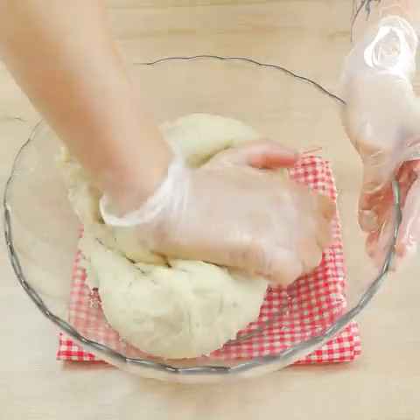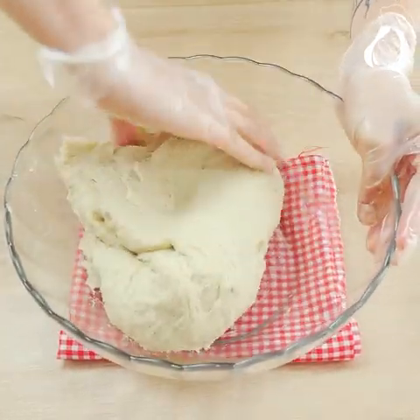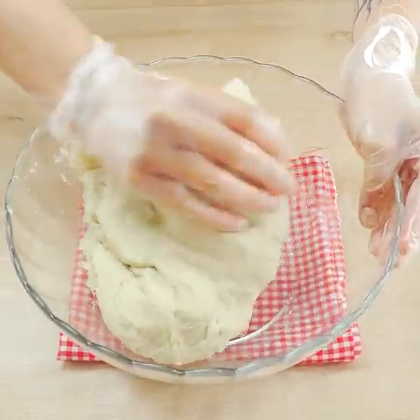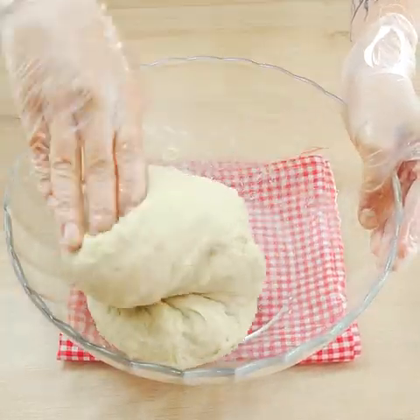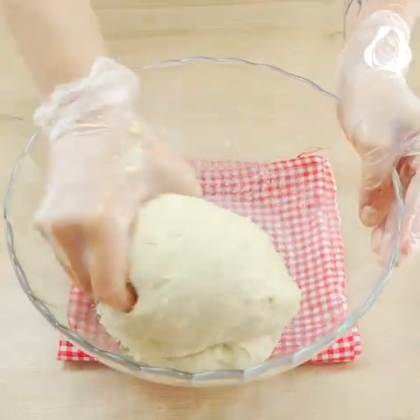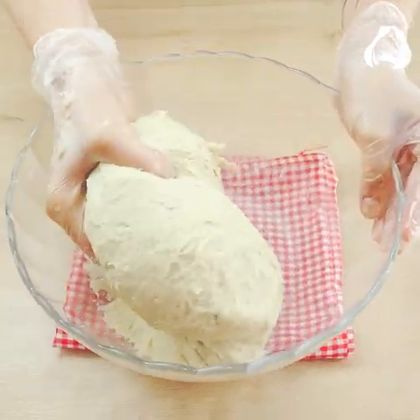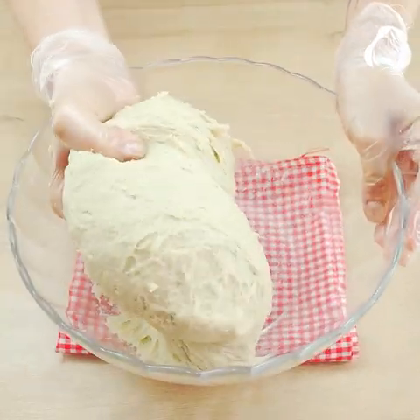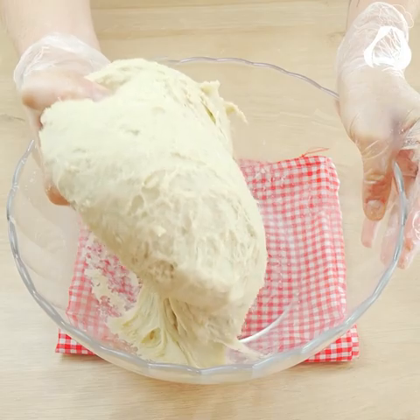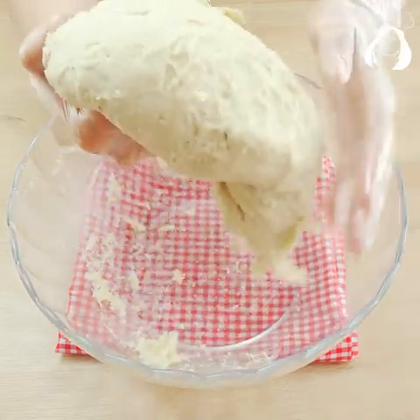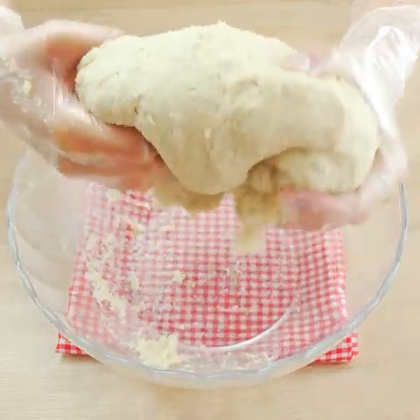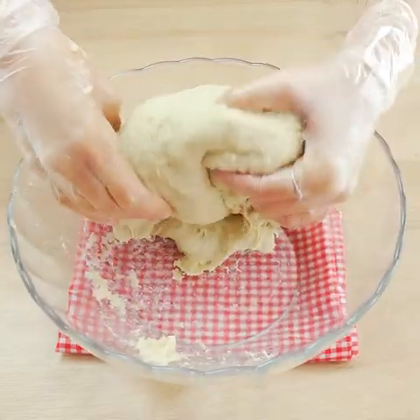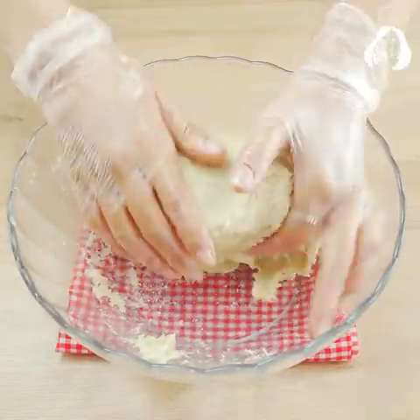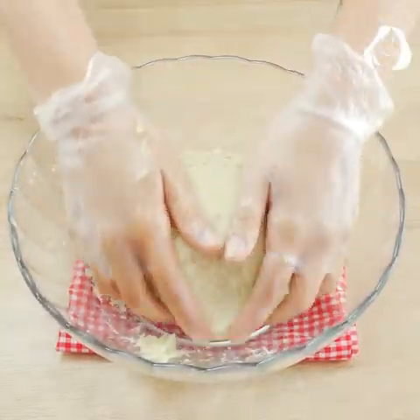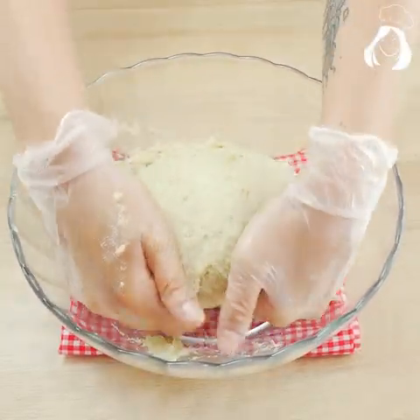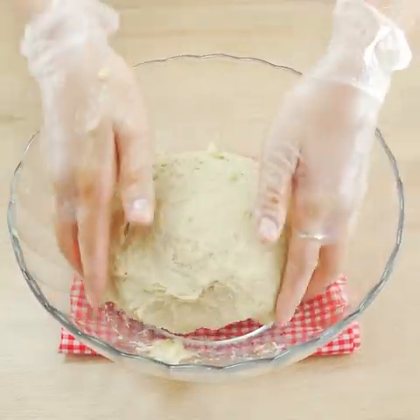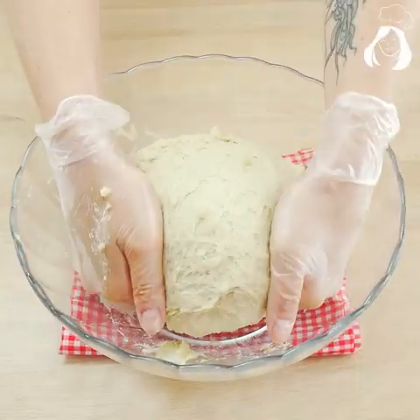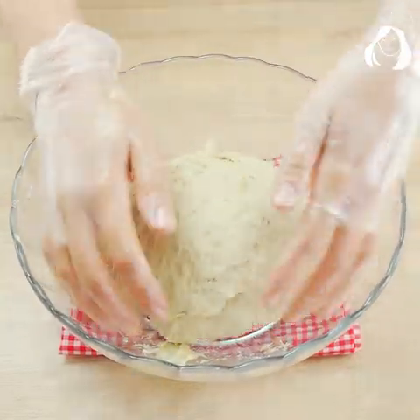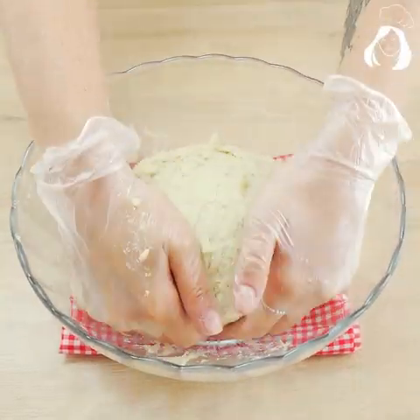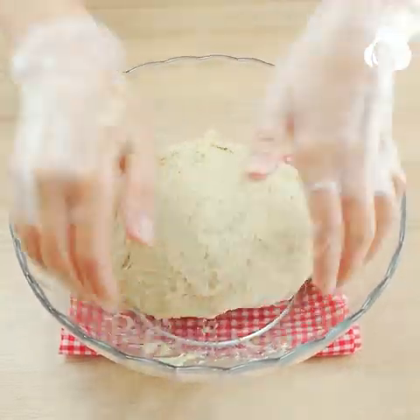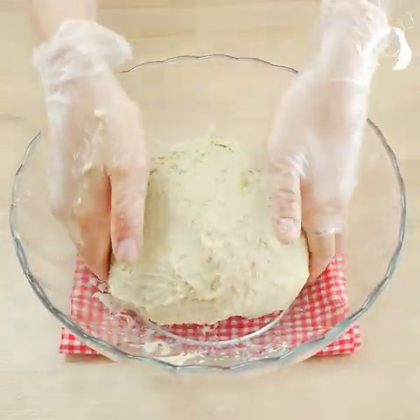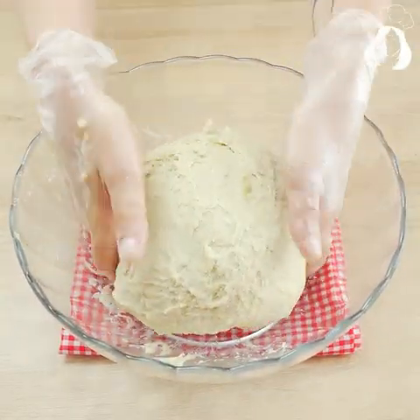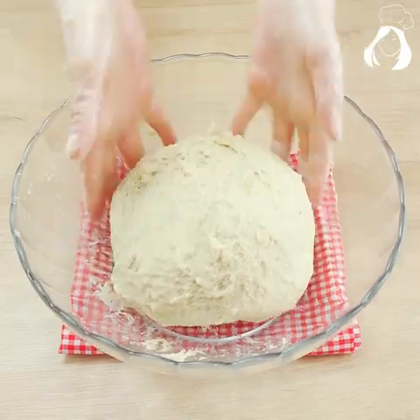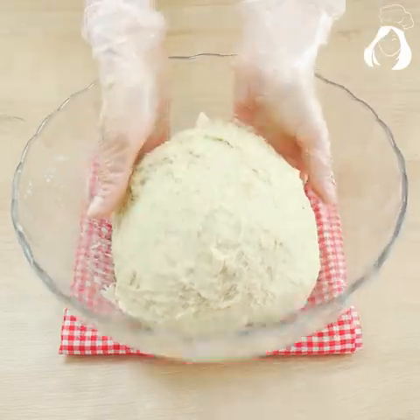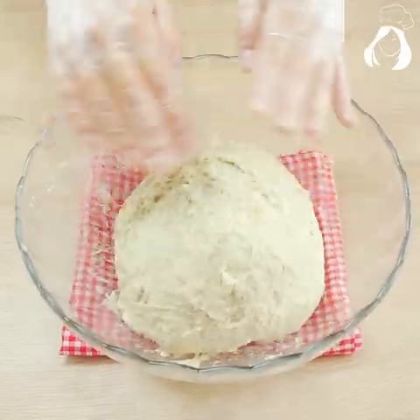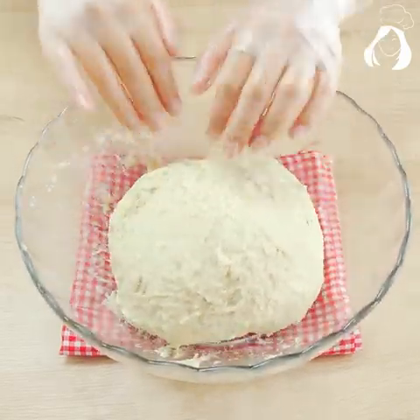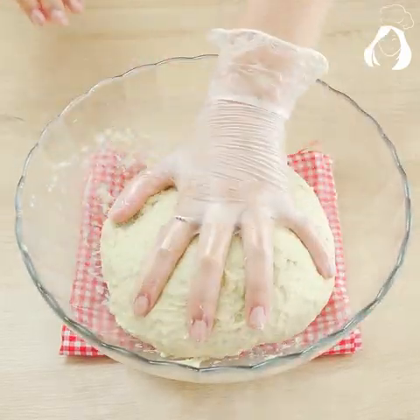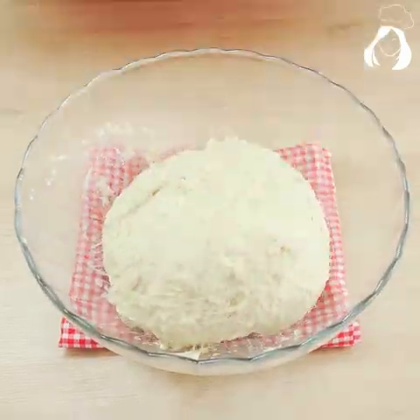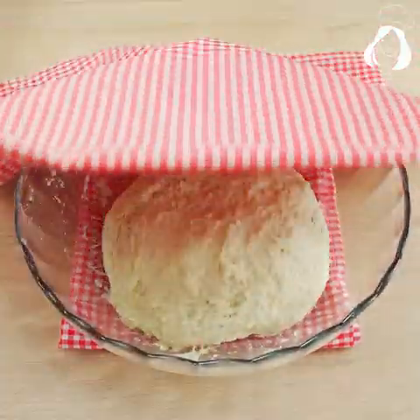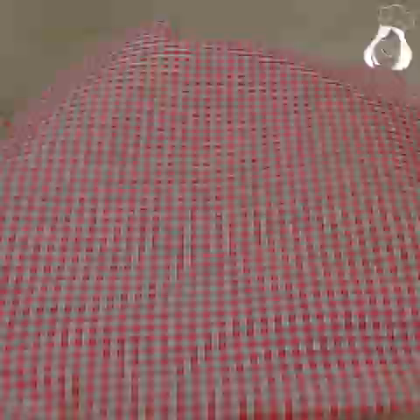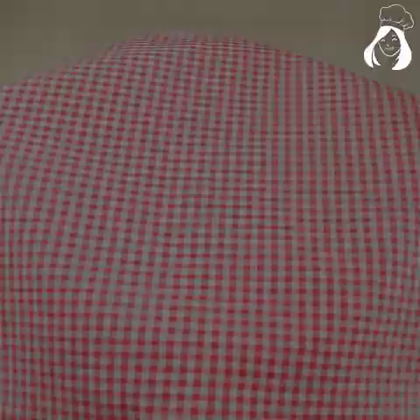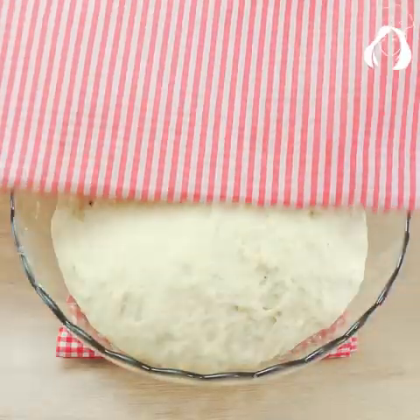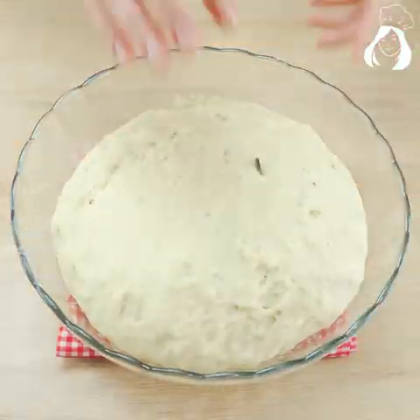Now let it rest for at least one hour or until it doubles in size. The time will depend on the temperature of your city, so be careful with that.